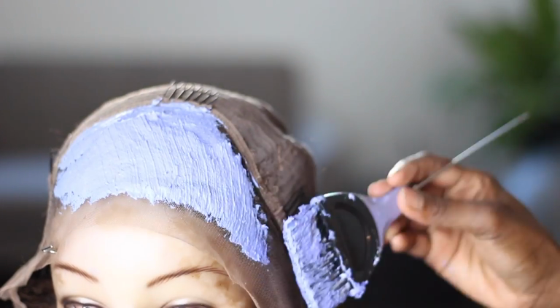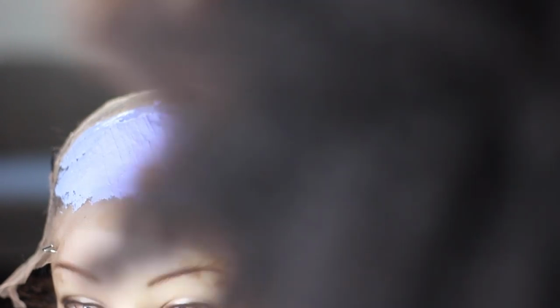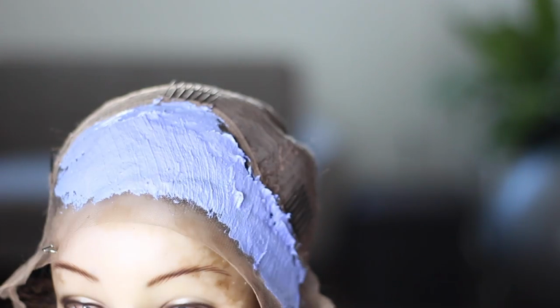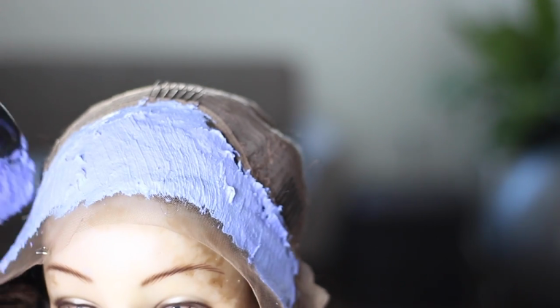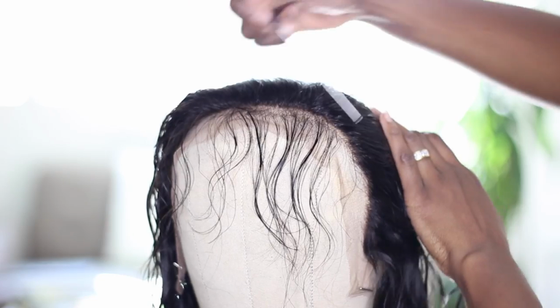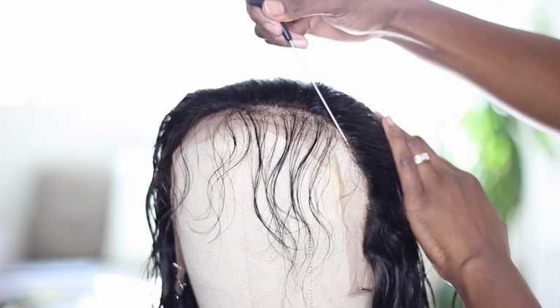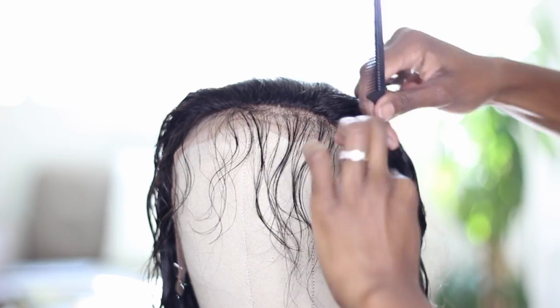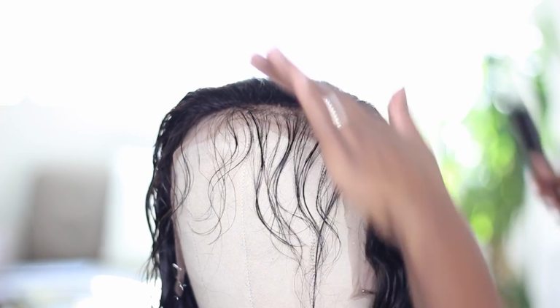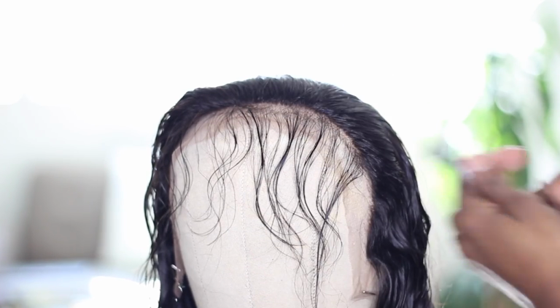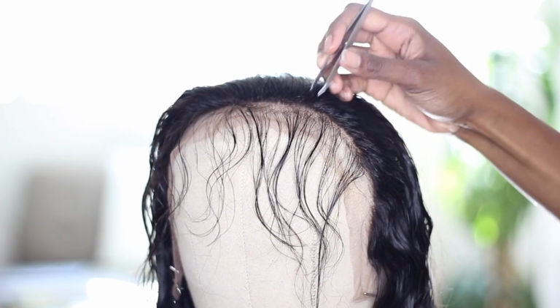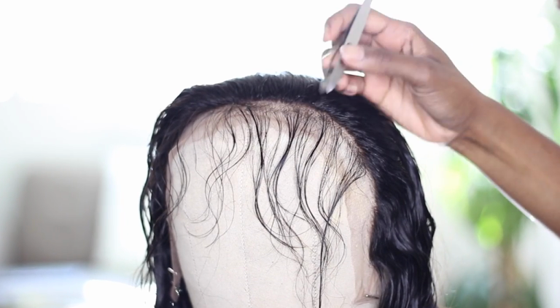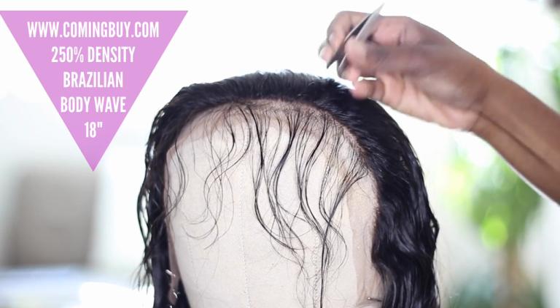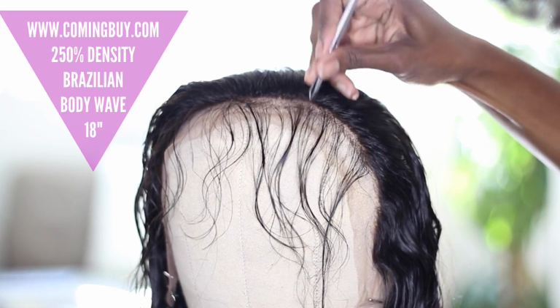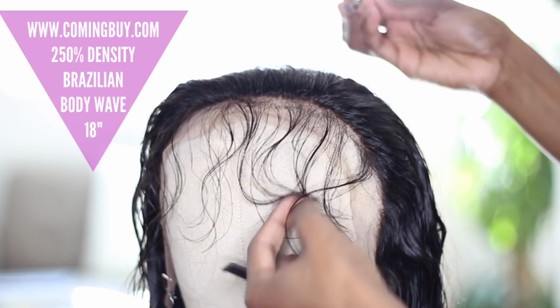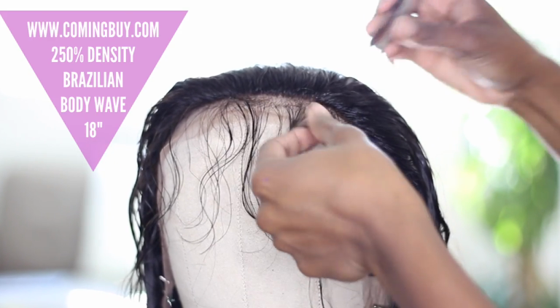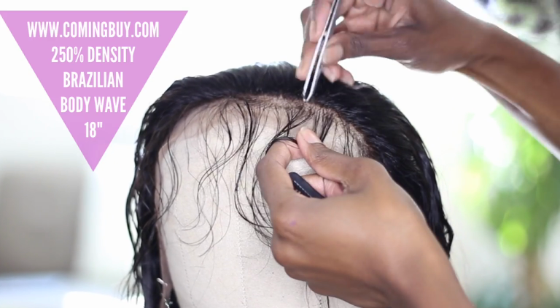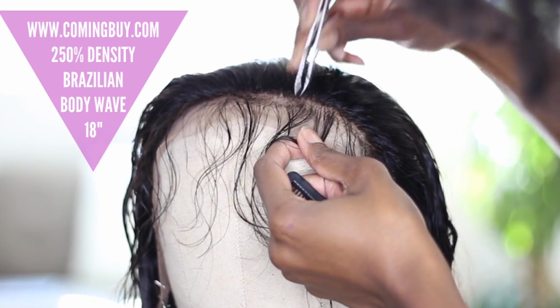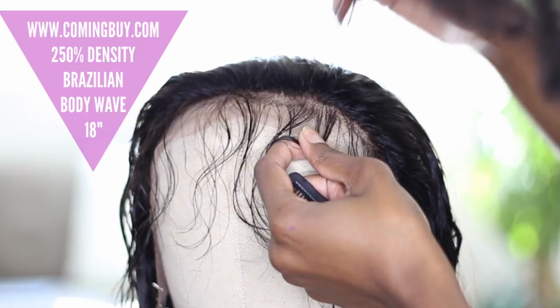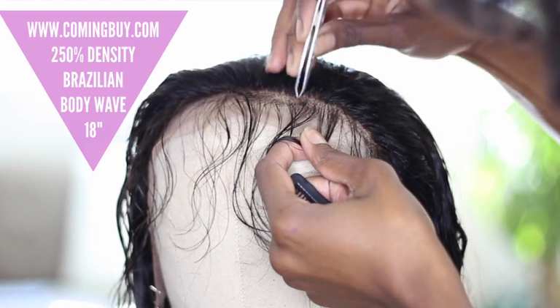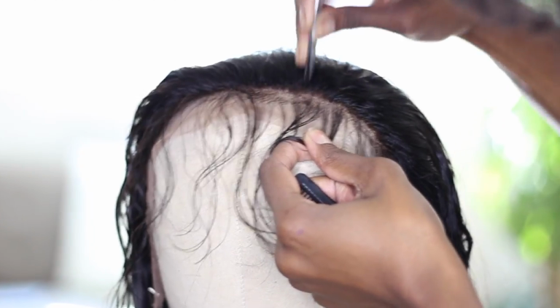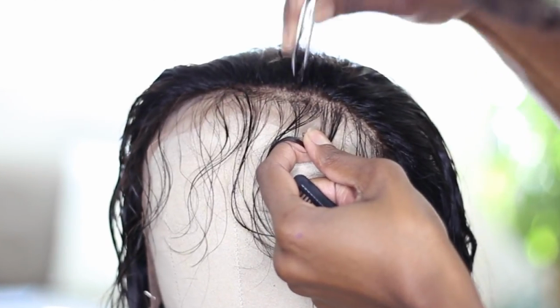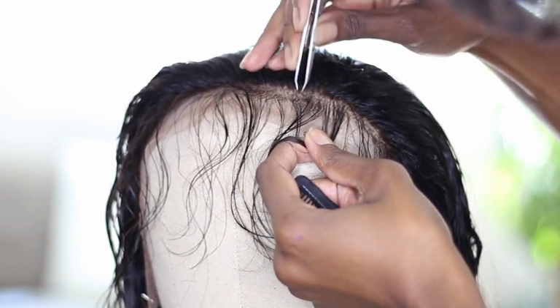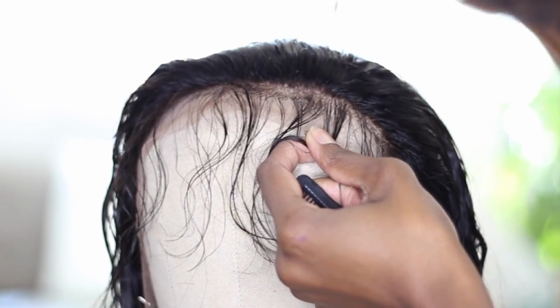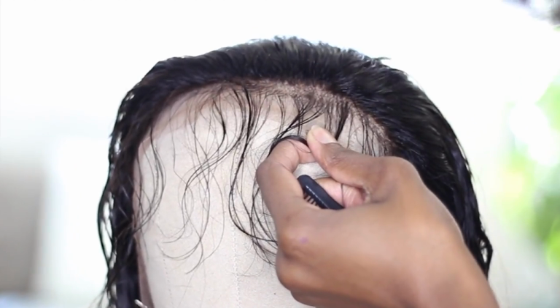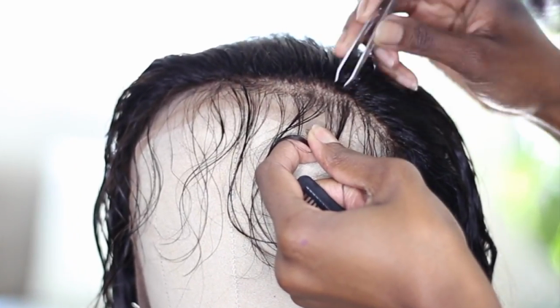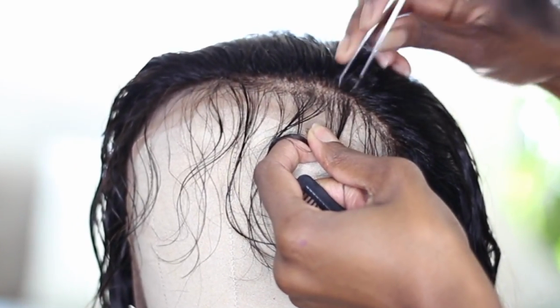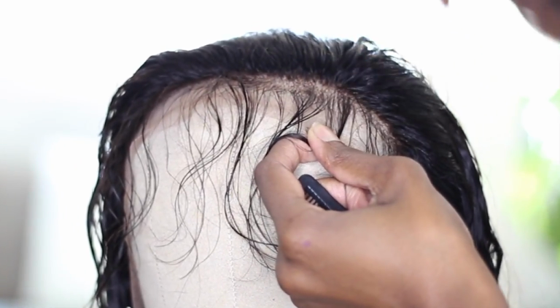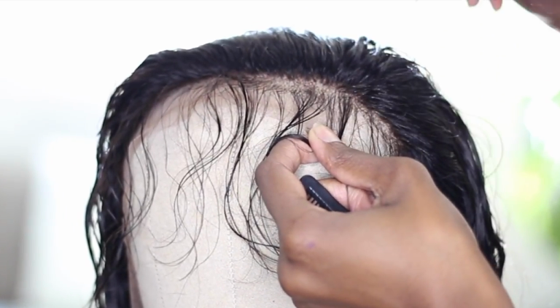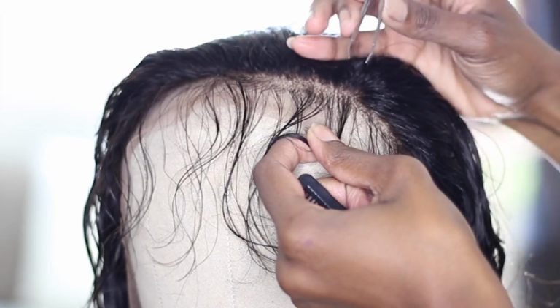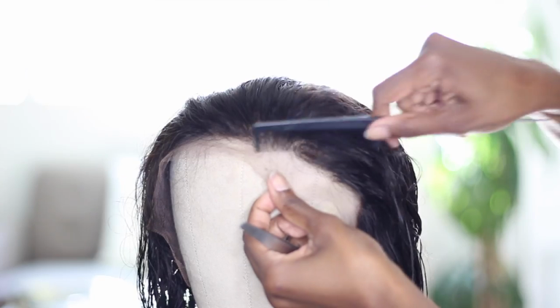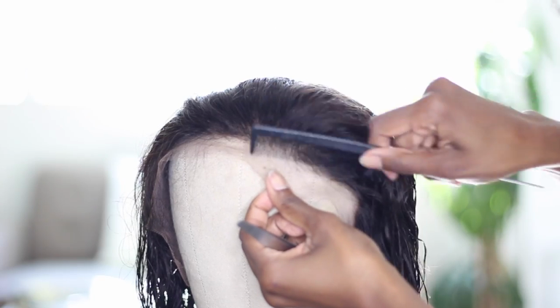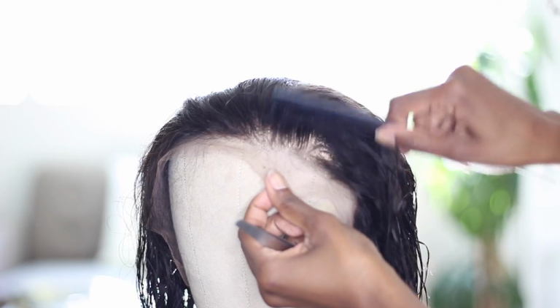I proceeded to bleach the knots and then tweeze the hairline. With this wig, the hairline came slightly pre-plucked just in the front, so I had to leave that part out and then pluck and customize right behind that section, just so that I could get a nice natural-looking hairline.